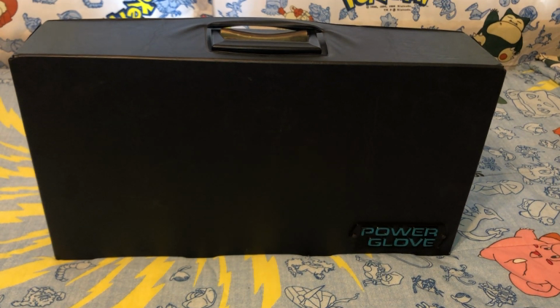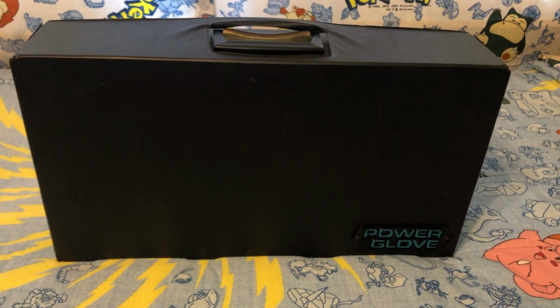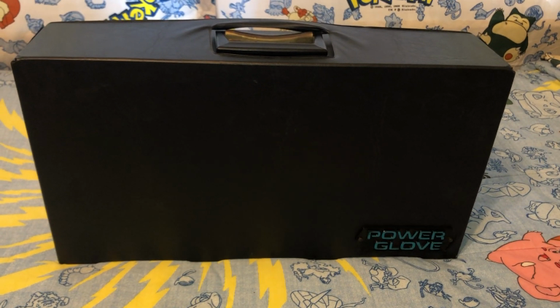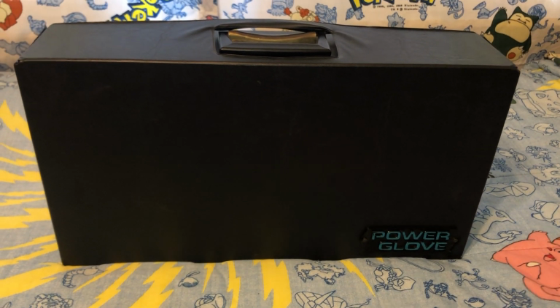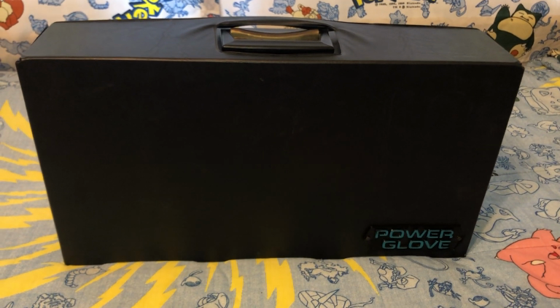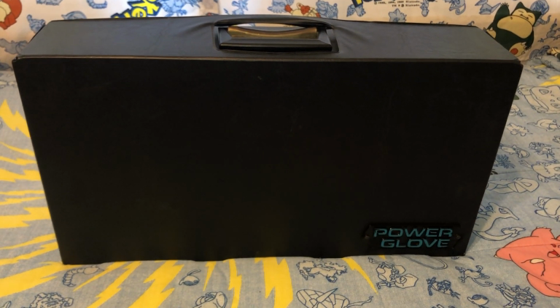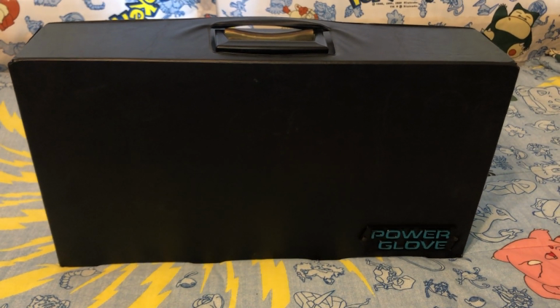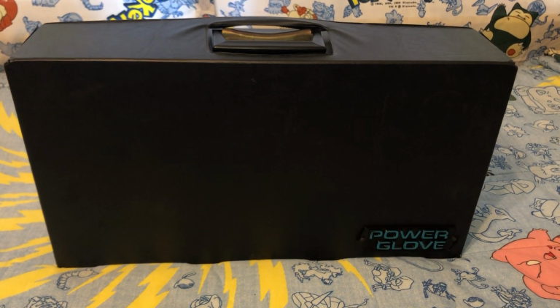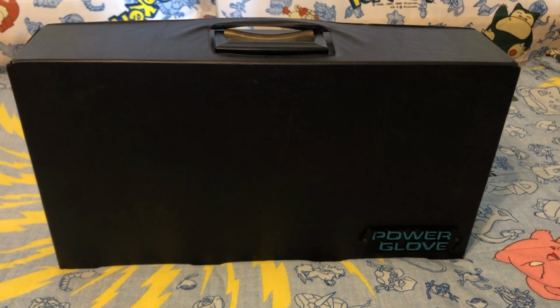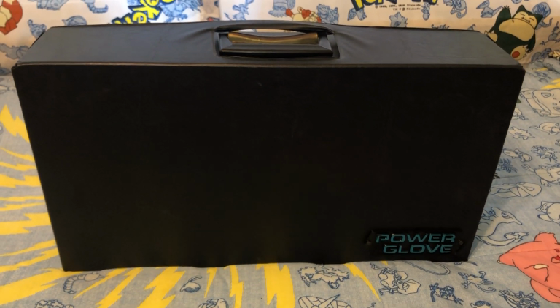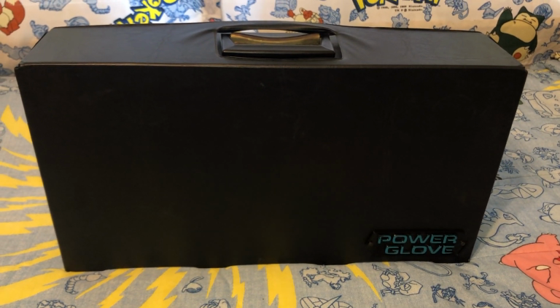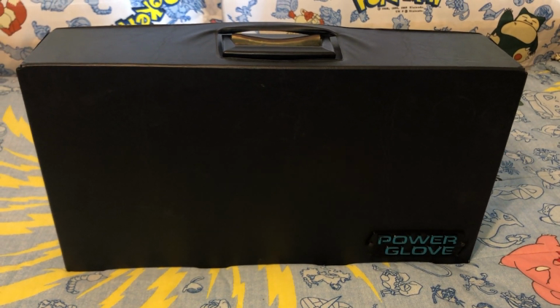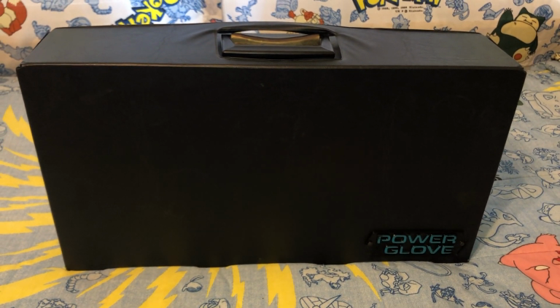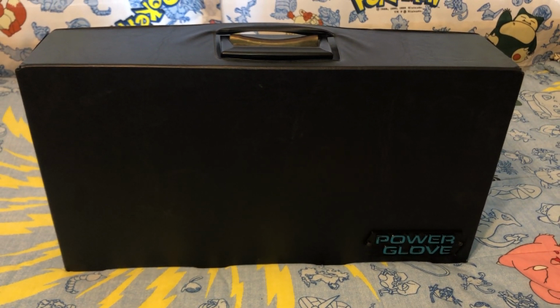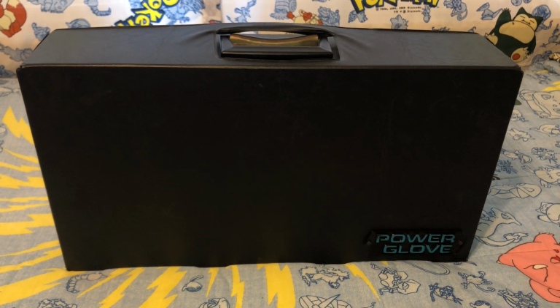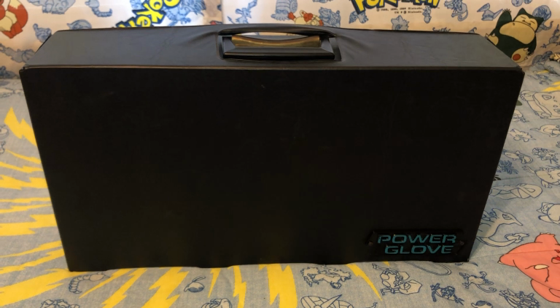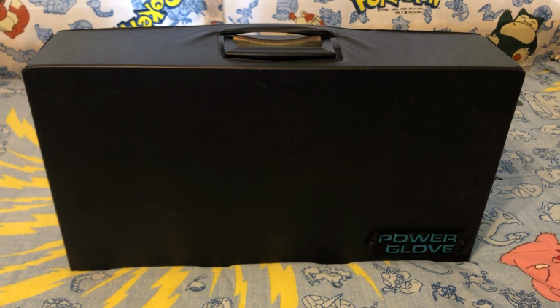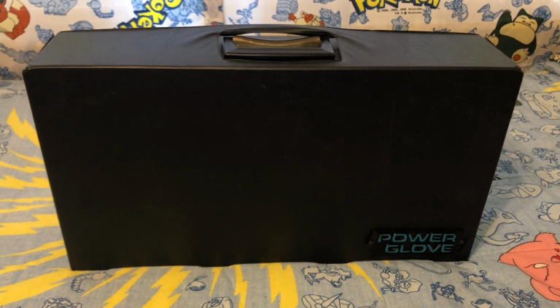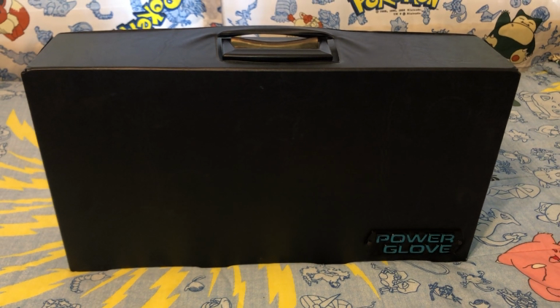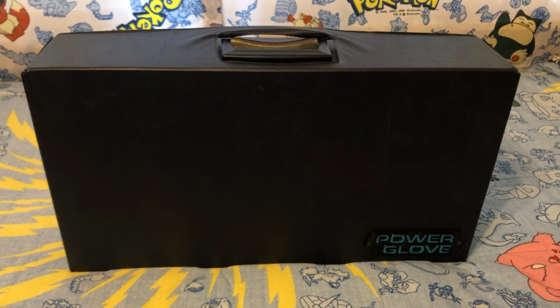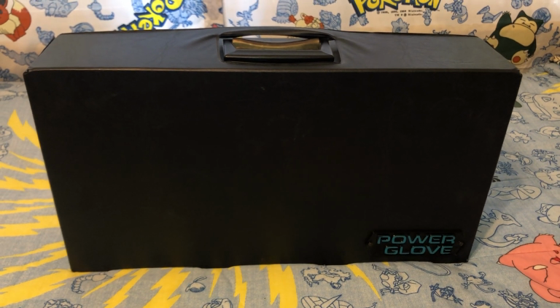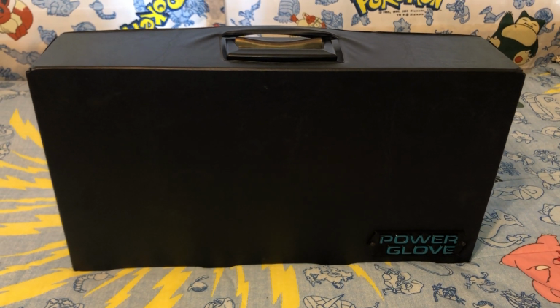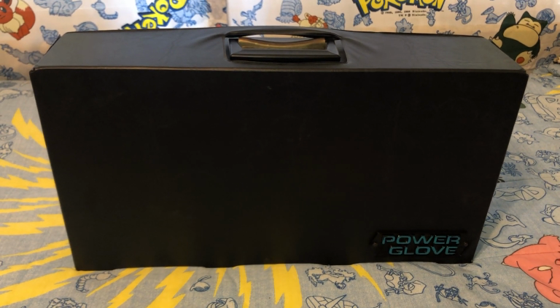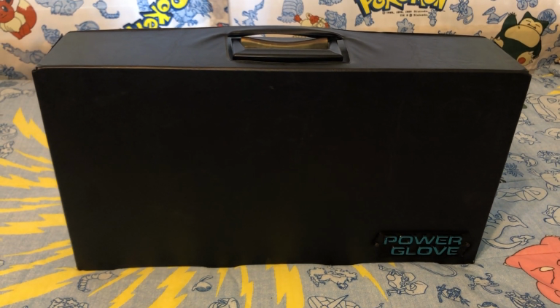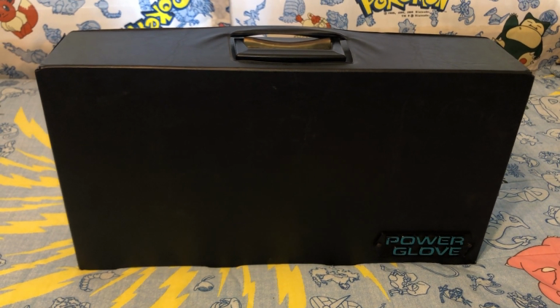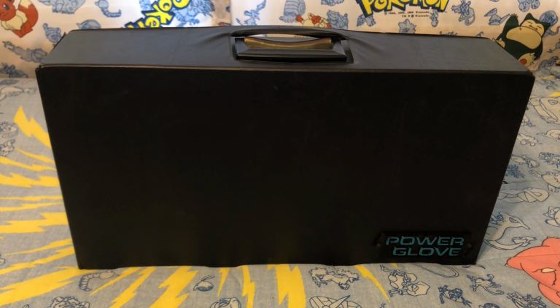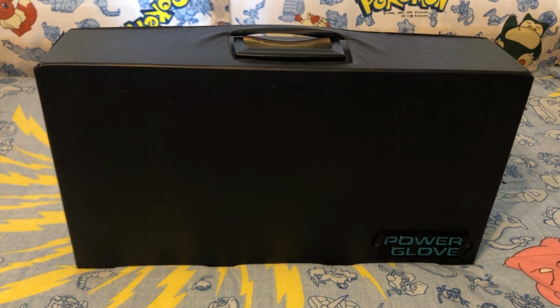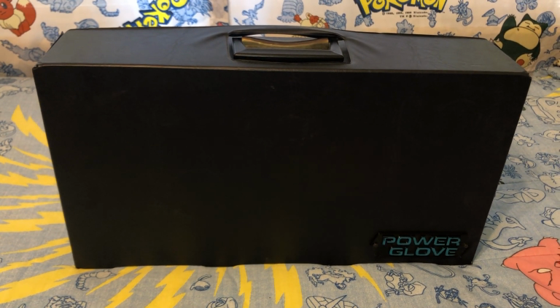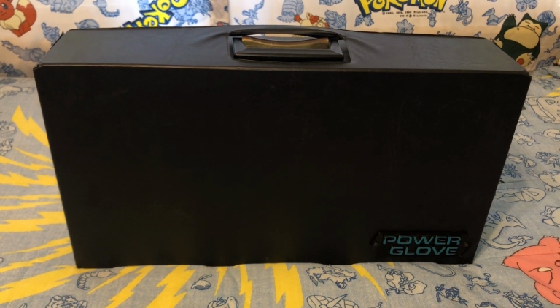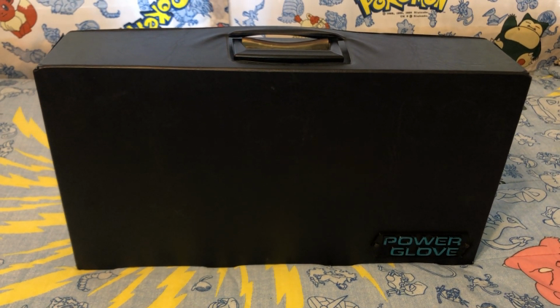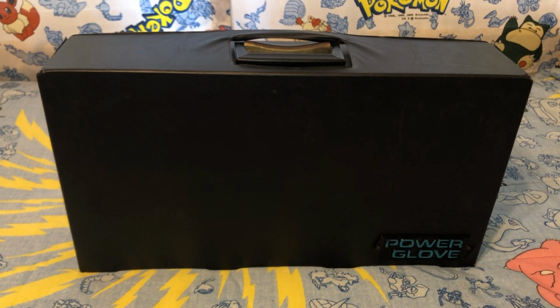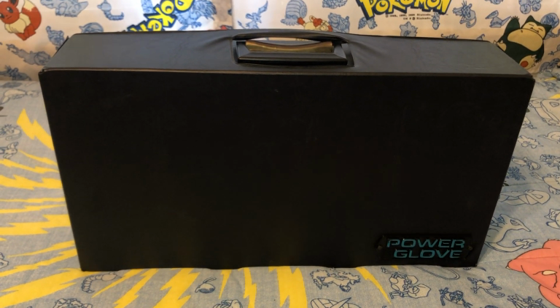This is Charizard956, also known as Thrasher956, and in this video I'll be showcasing the Nintendo Power Glove traveling case.